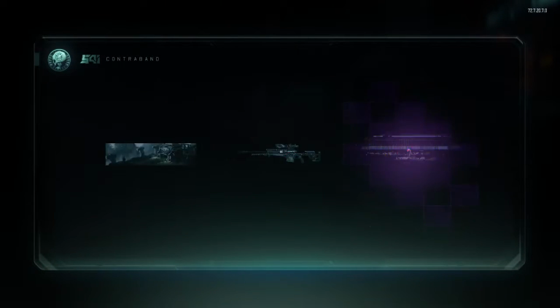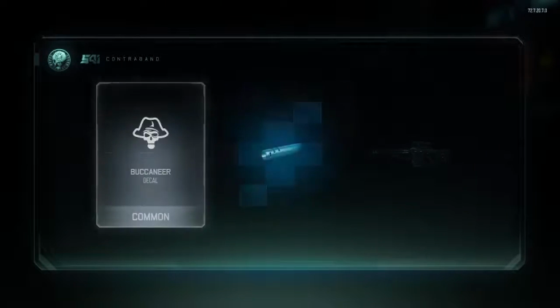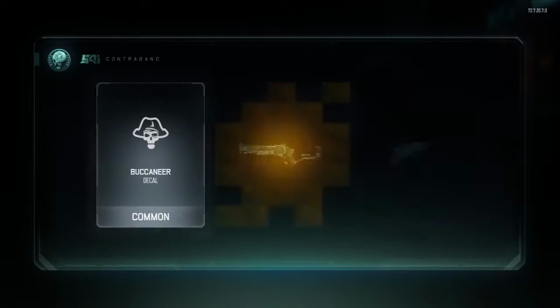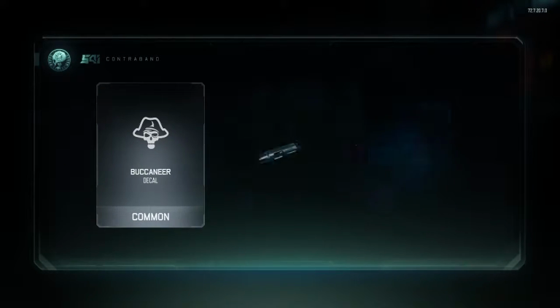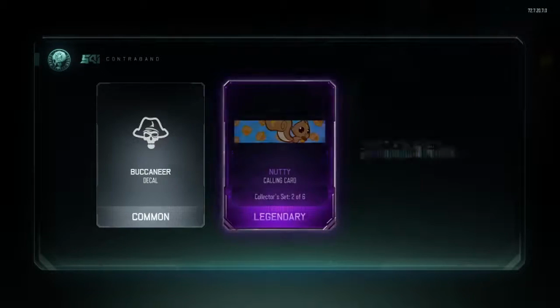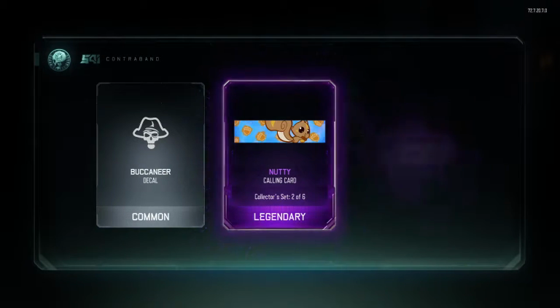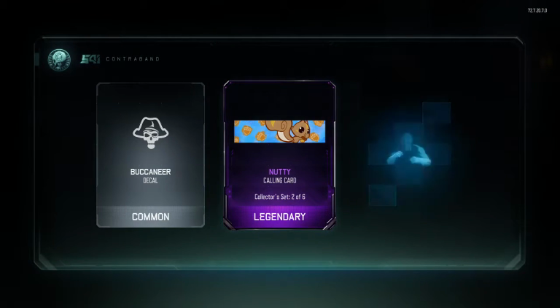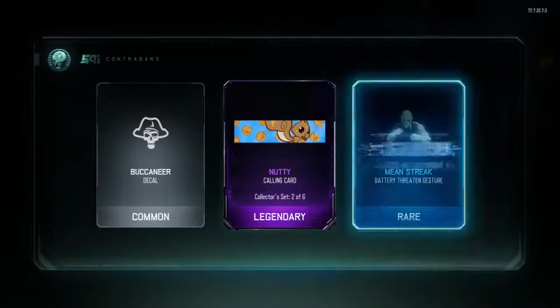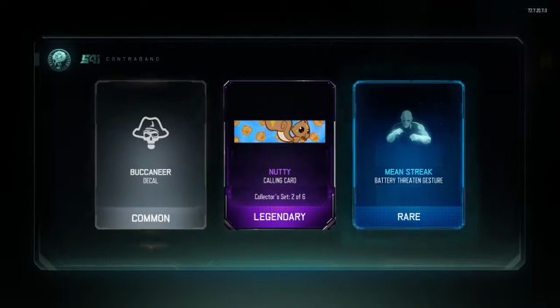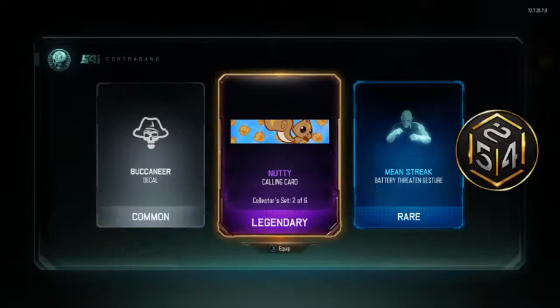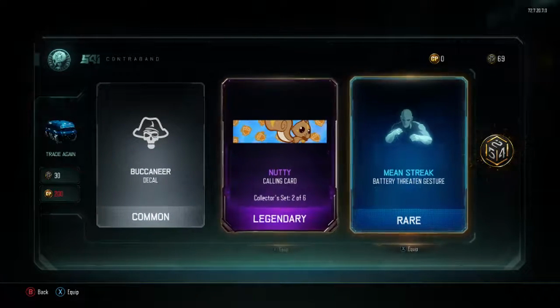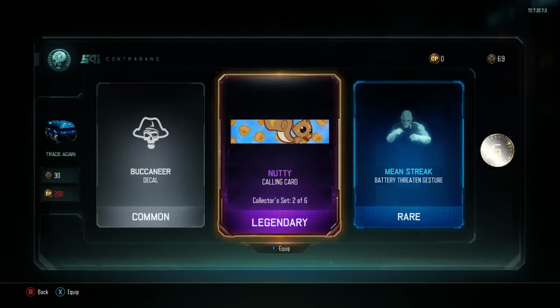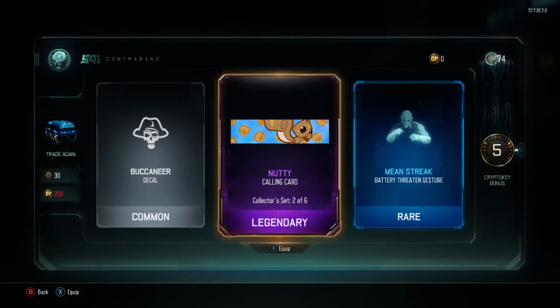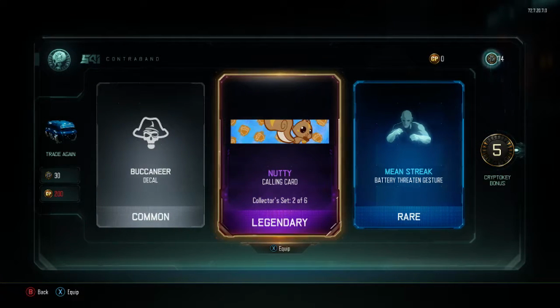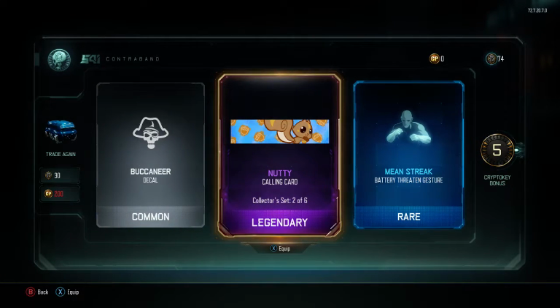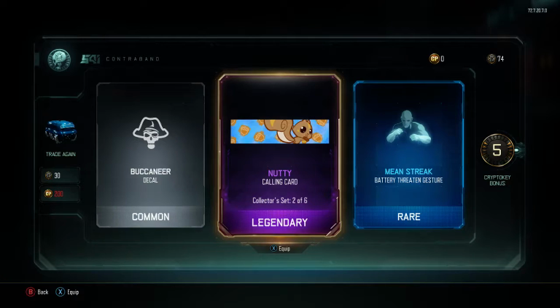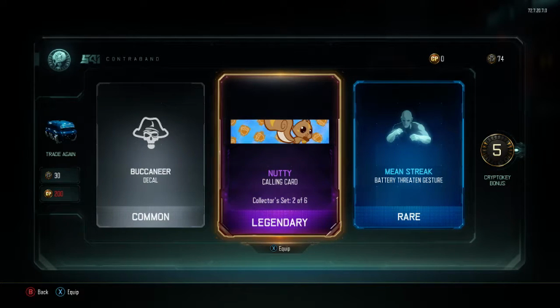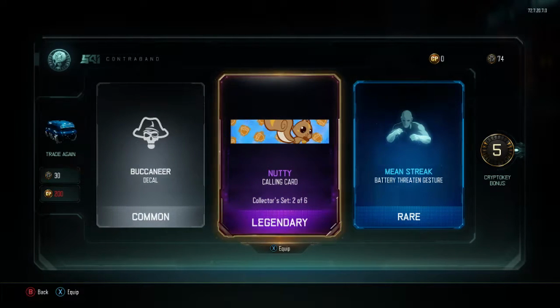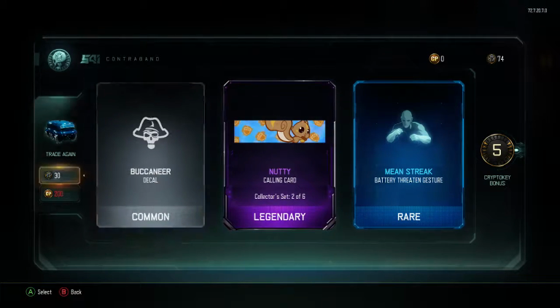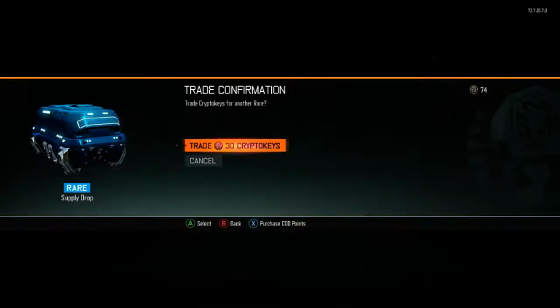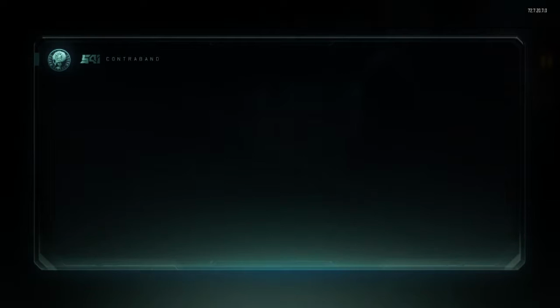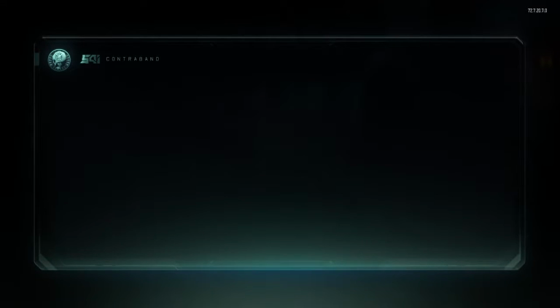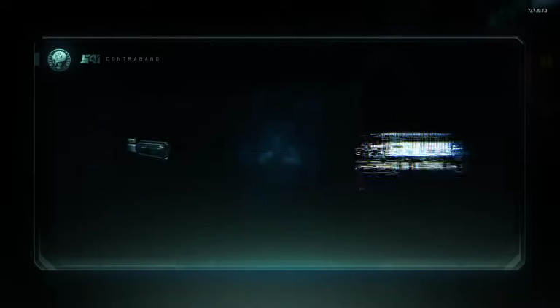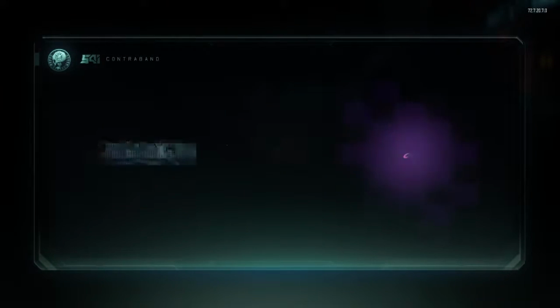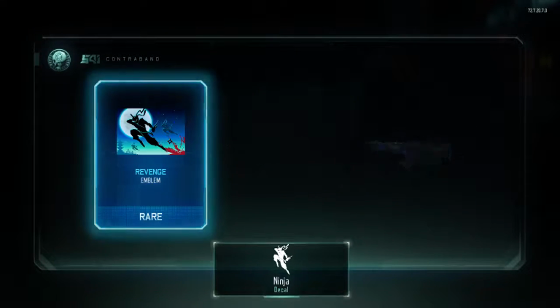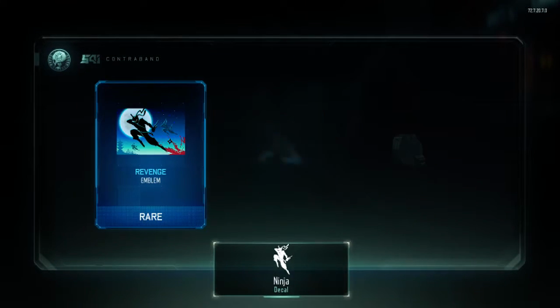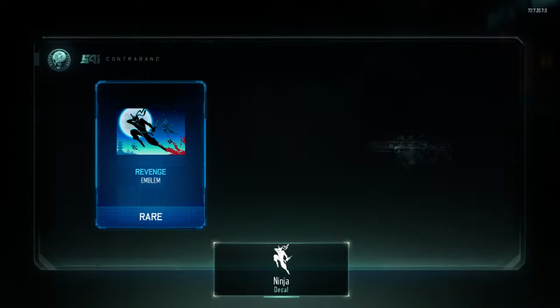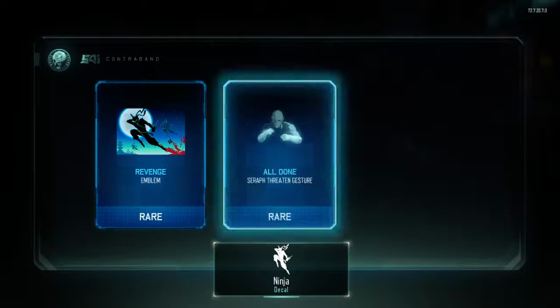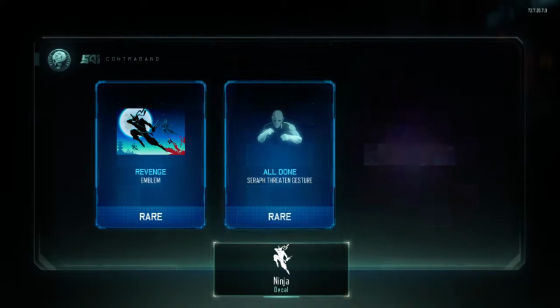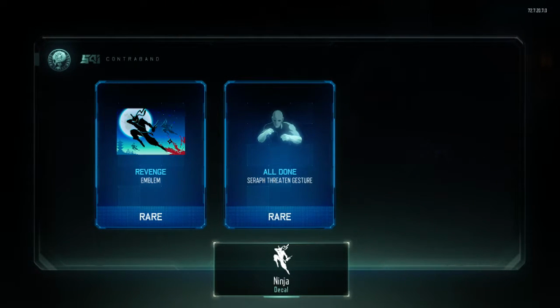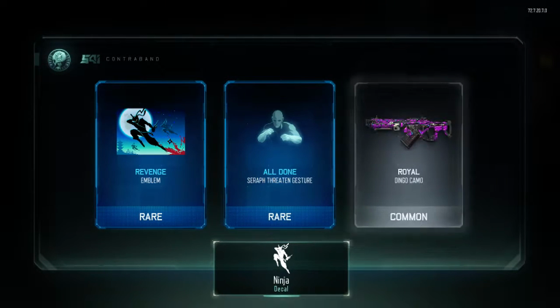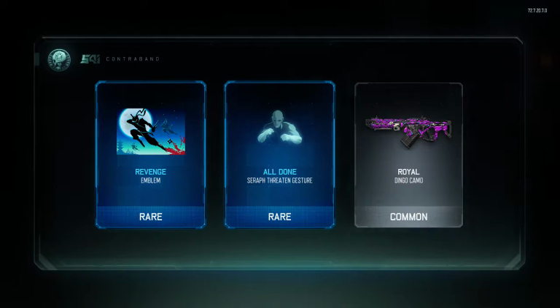I just busted one rare extra supply drop. I'm really curious to see if I can get a full set of the calling cards because I think you get a mastery one at the end — that seems pretty cool. So we got Revenge Emblem, All Done, Seraph Threaten Gesture, and Royal.